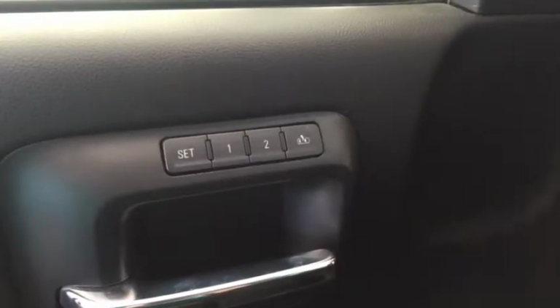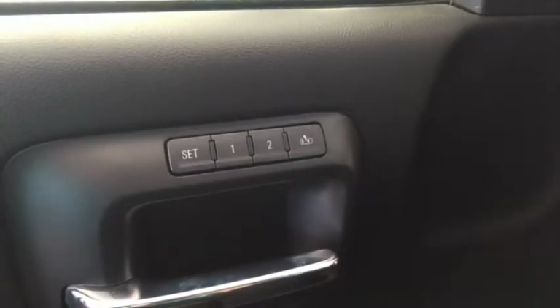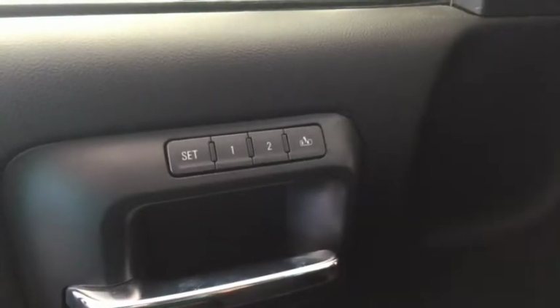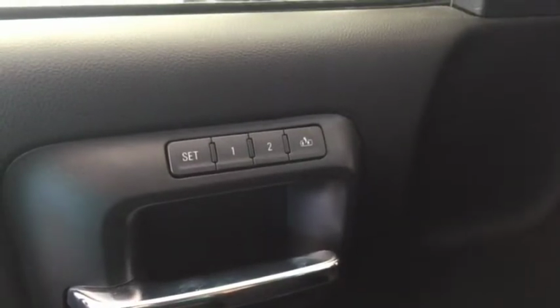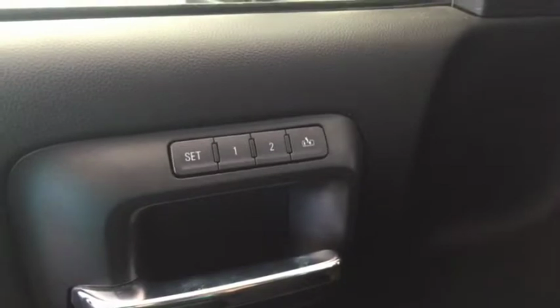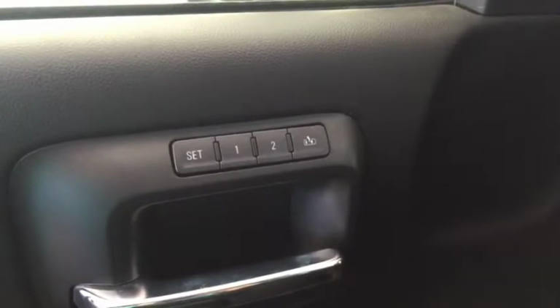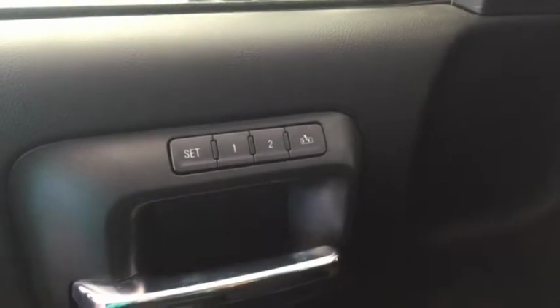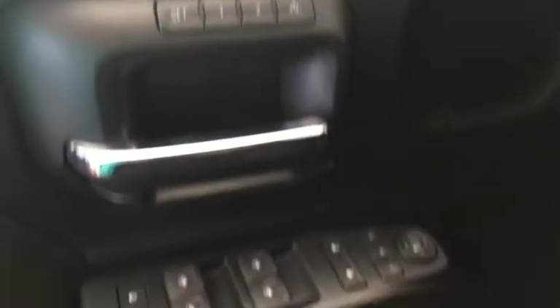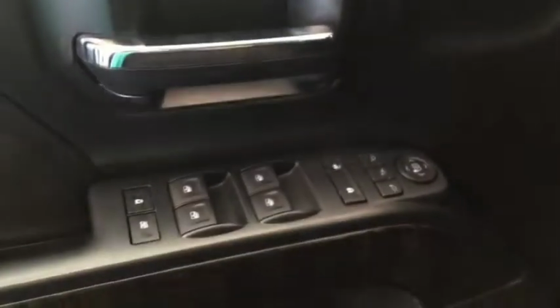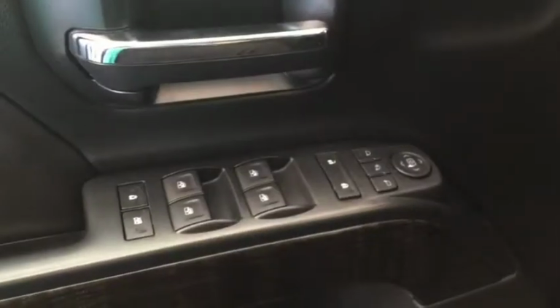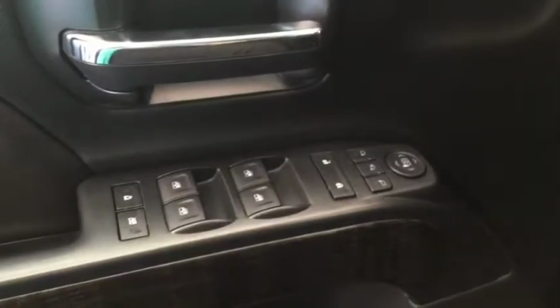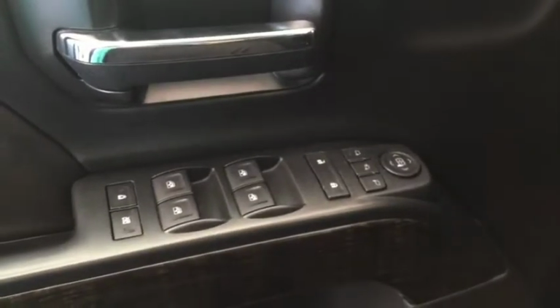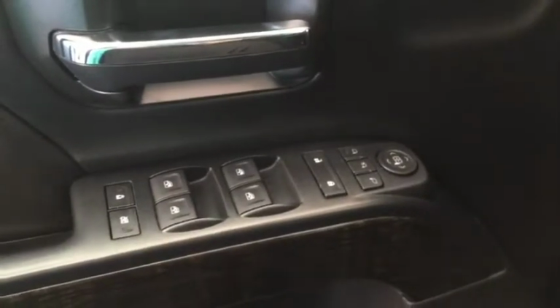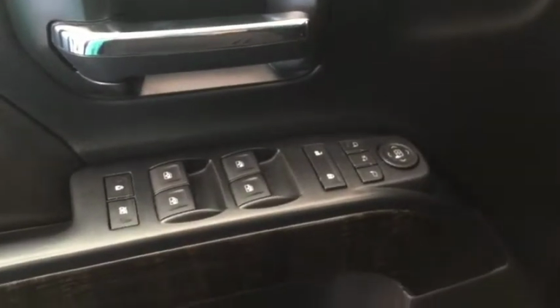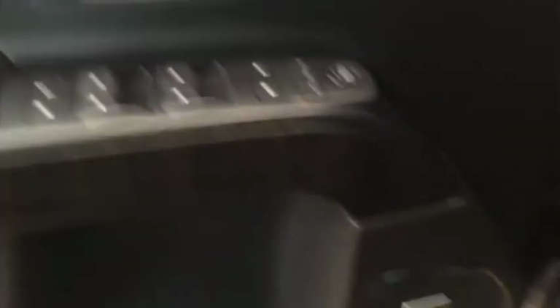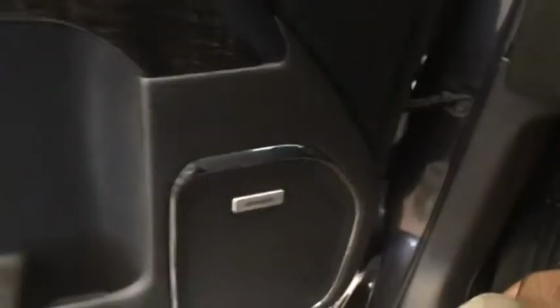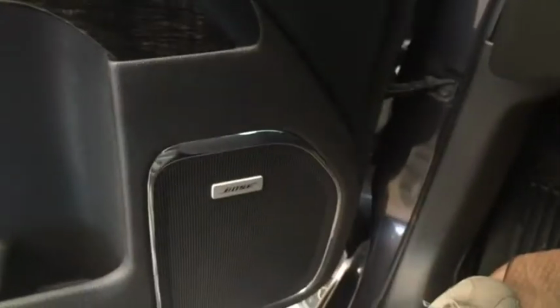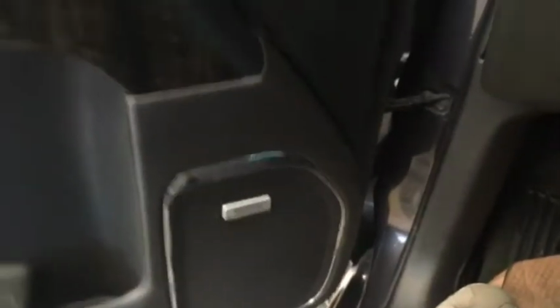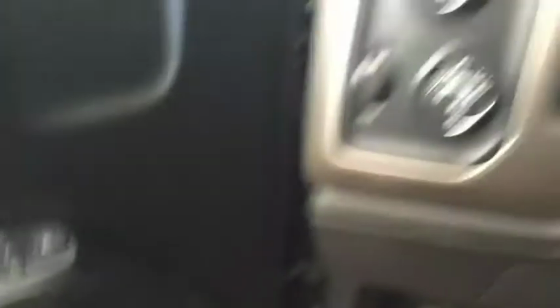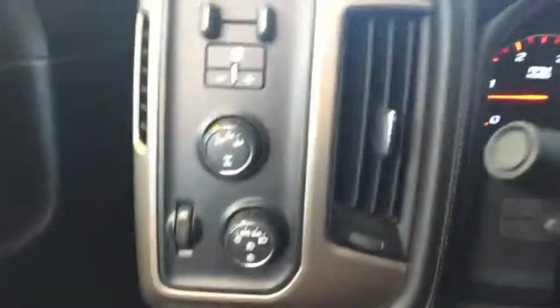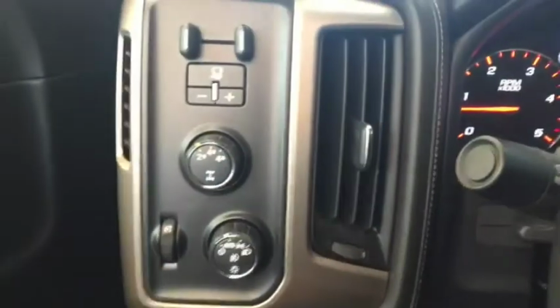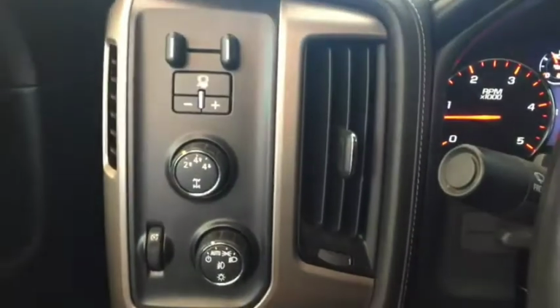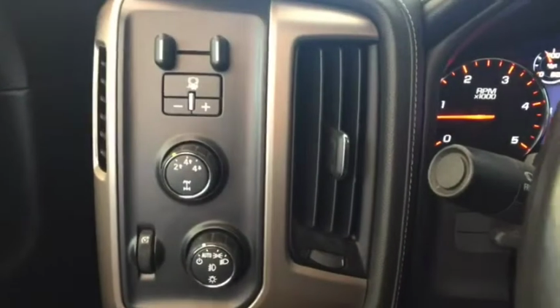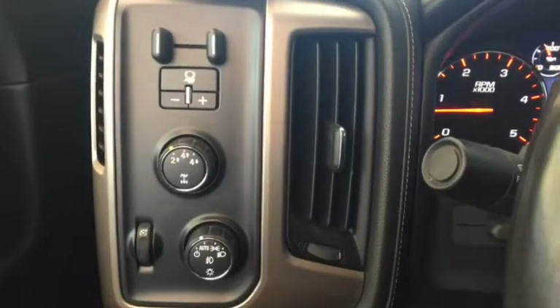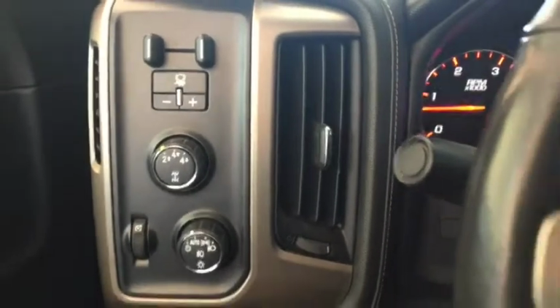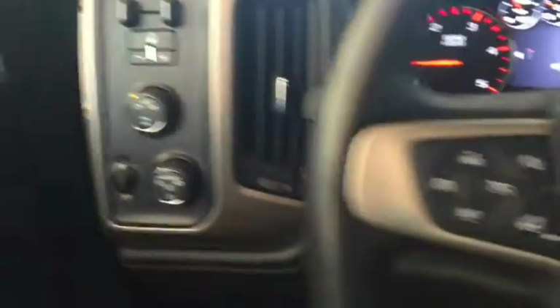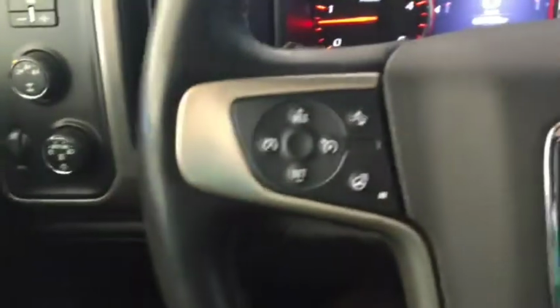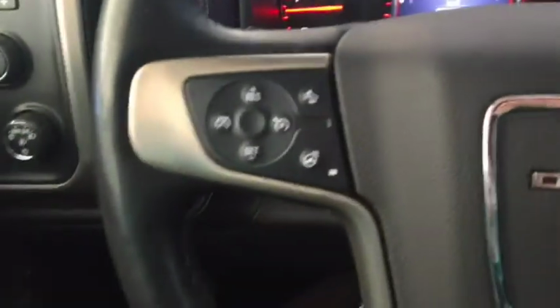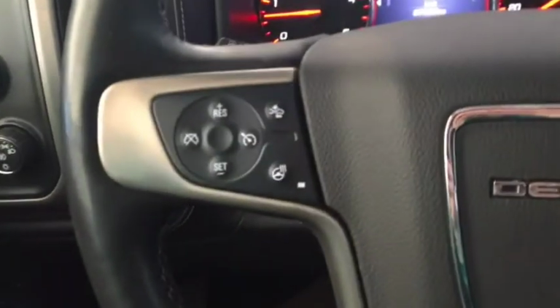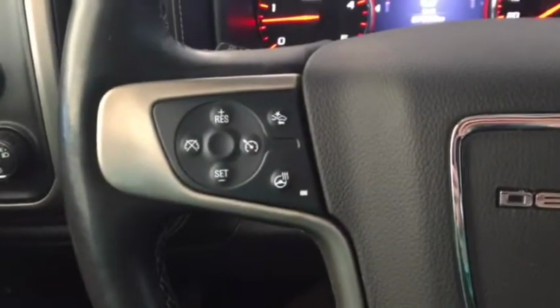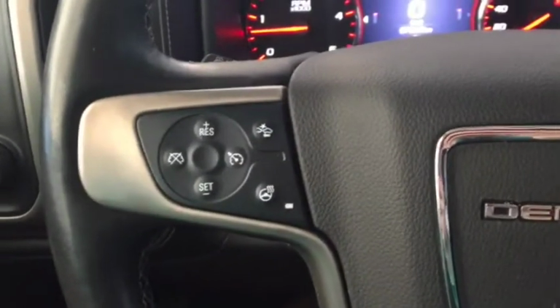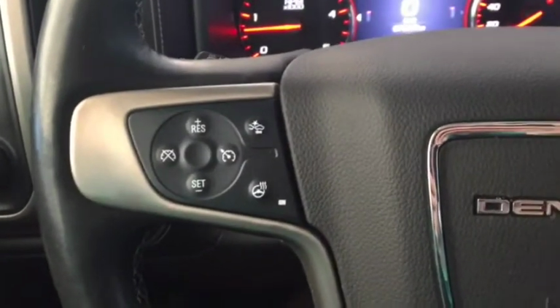Some features include power and memory front seats, power windows, power locks, power mirrors, Bose audio, trailer brake controller, and automatic headlights.